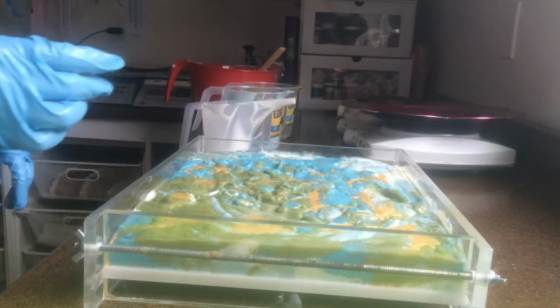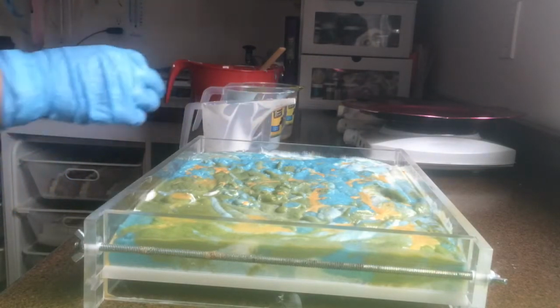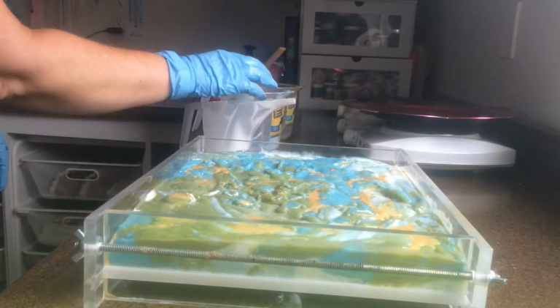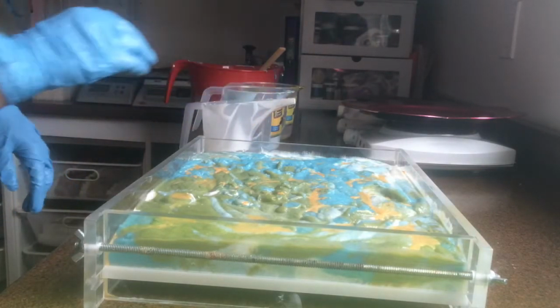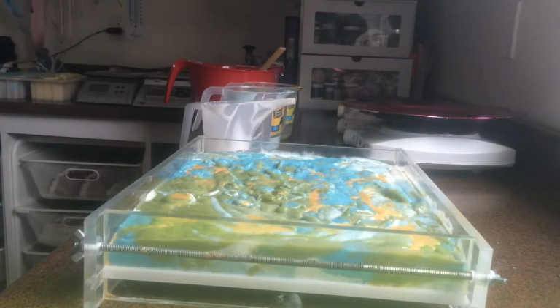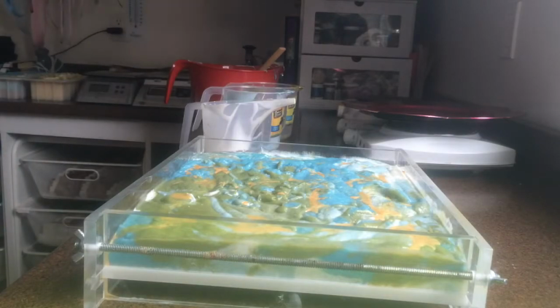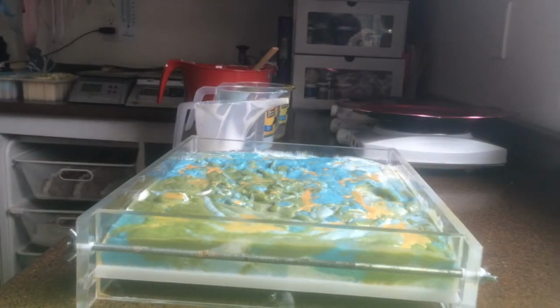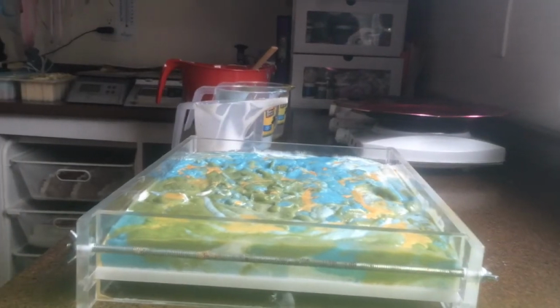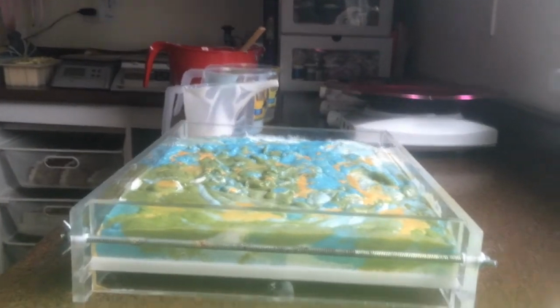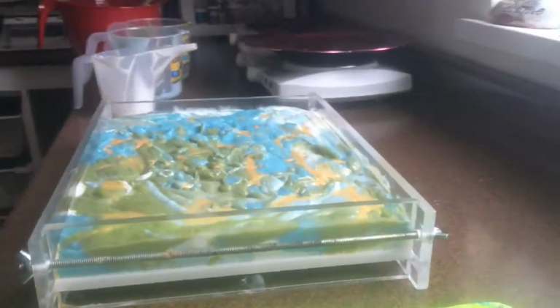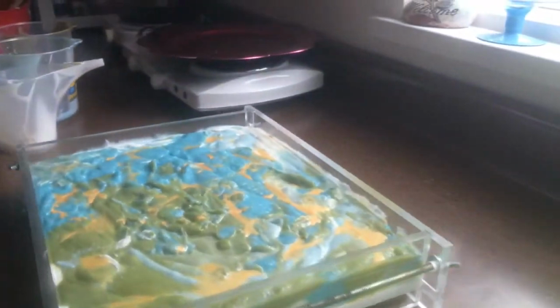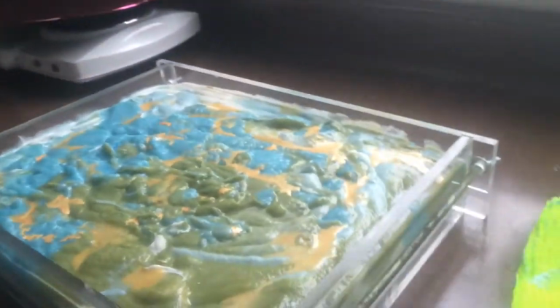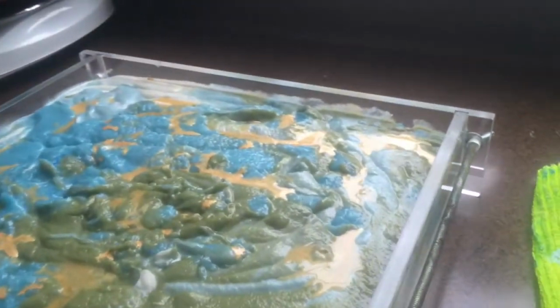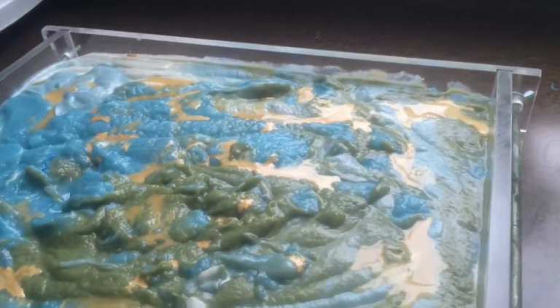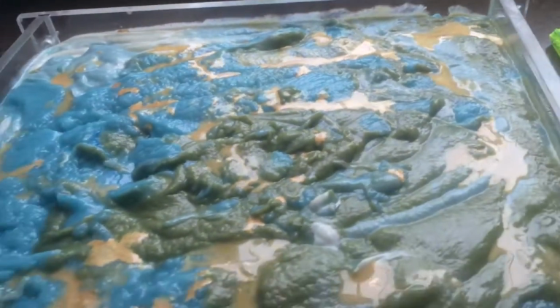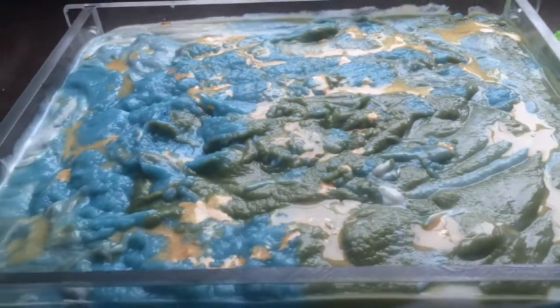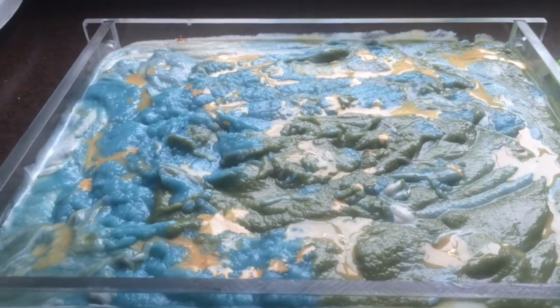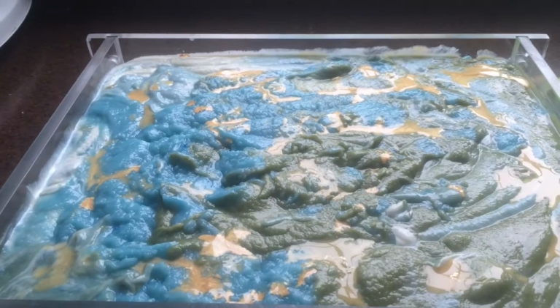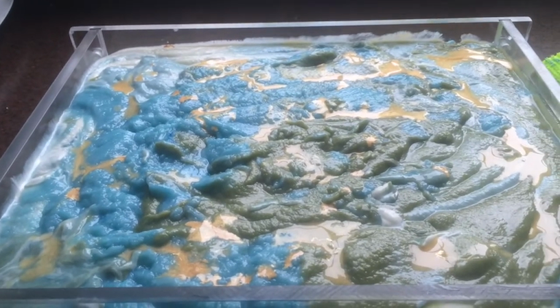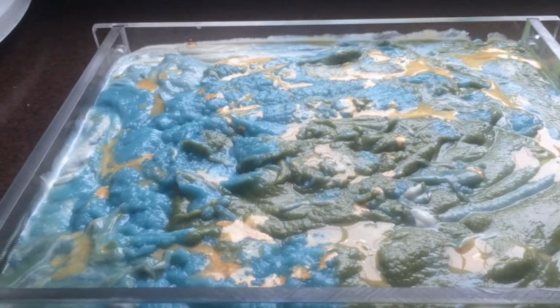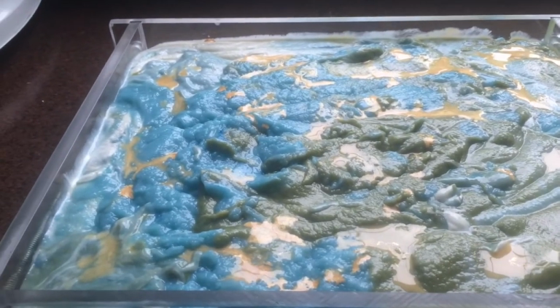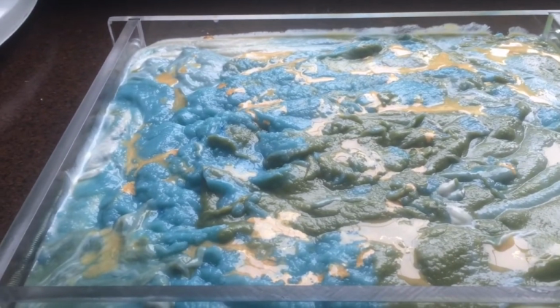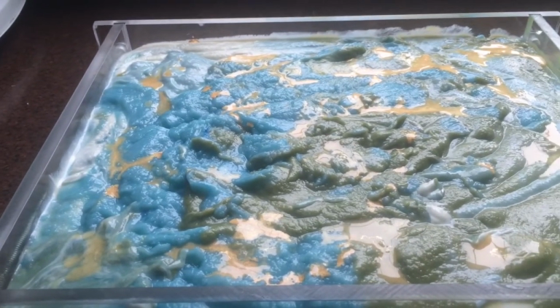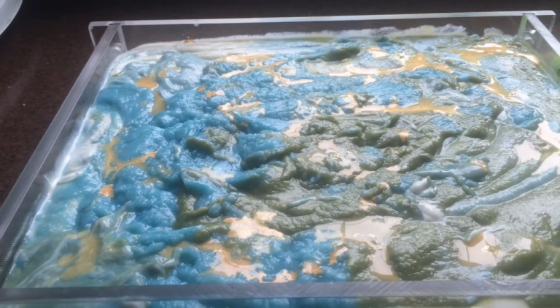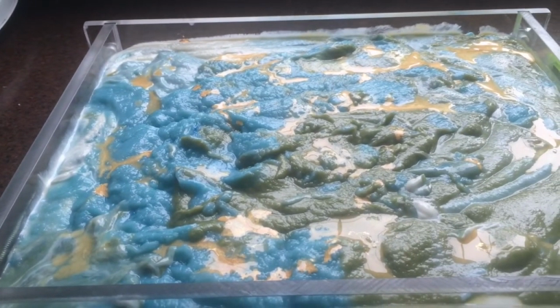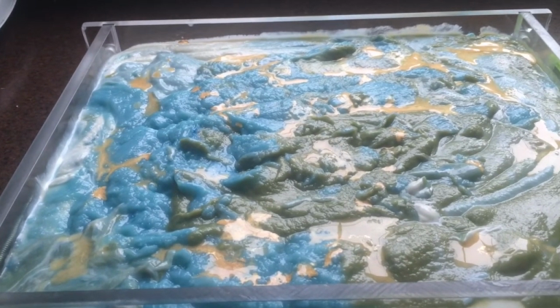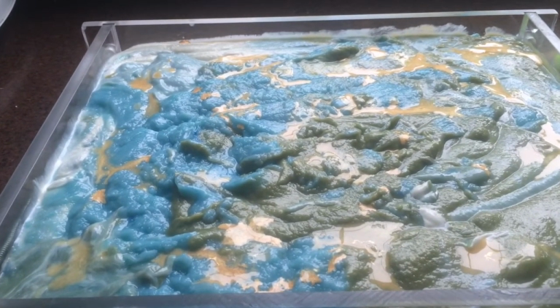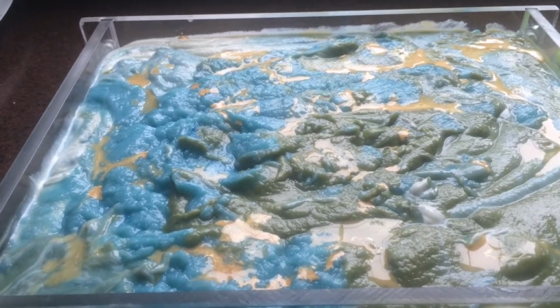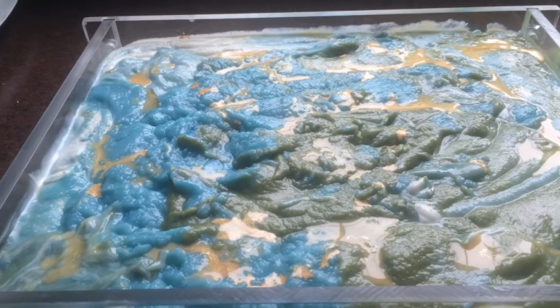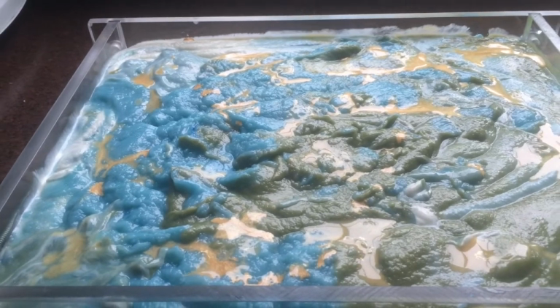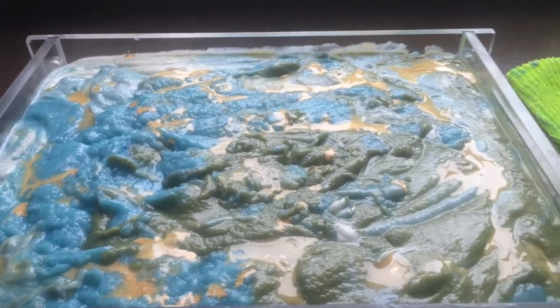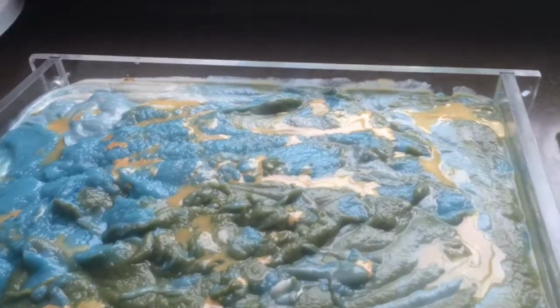Okay, that's that. So that's what it looks like right now. I will put my dividers in tomorrow while it's molded and show you what it looks like.